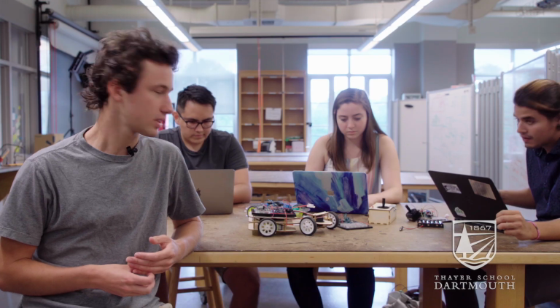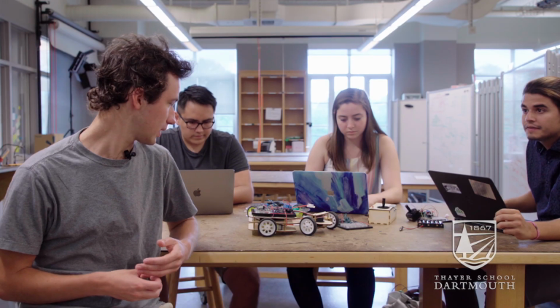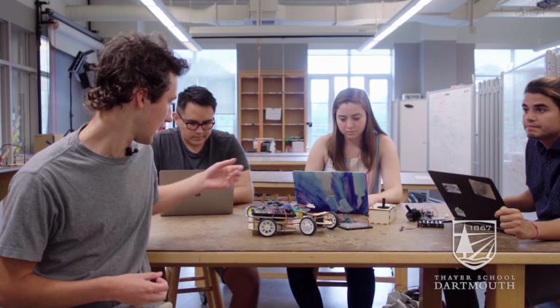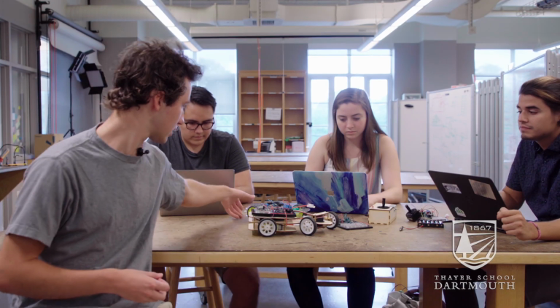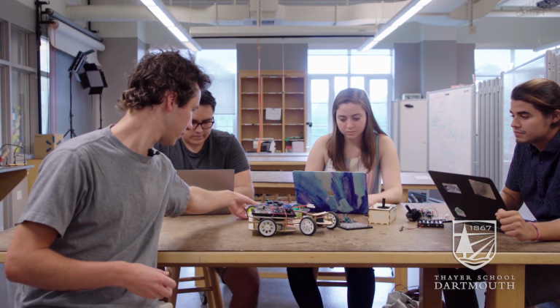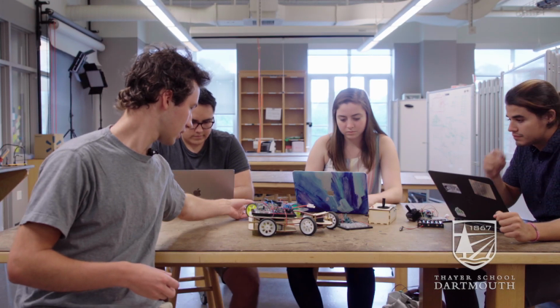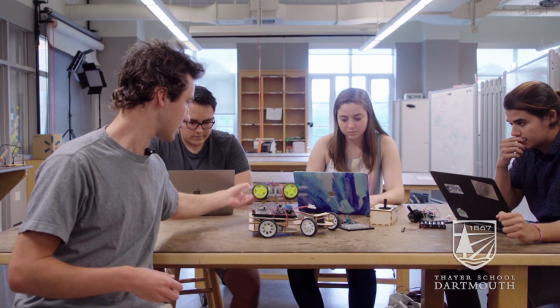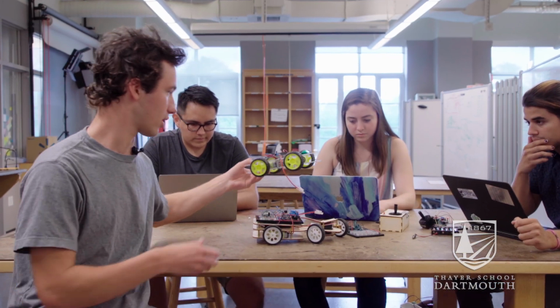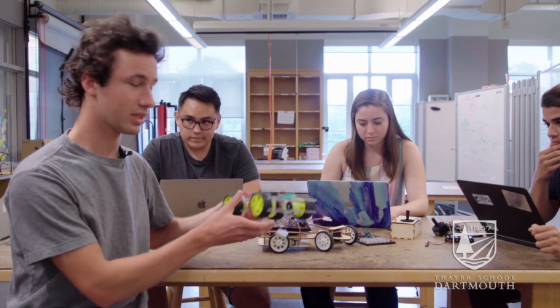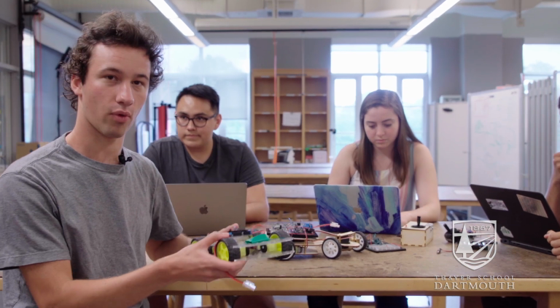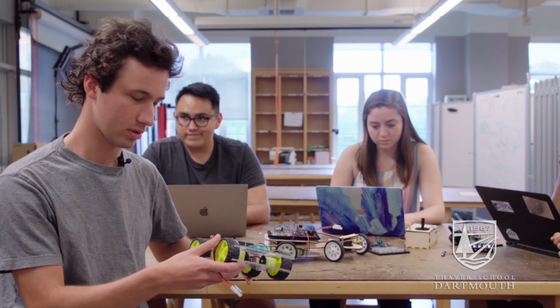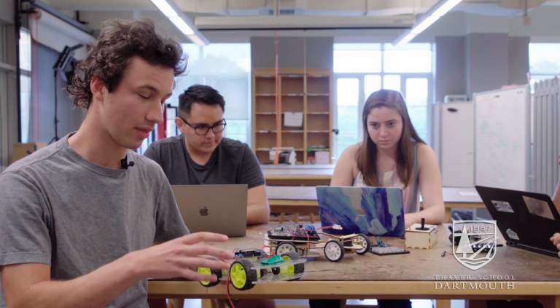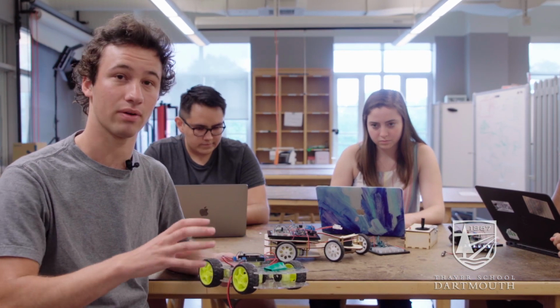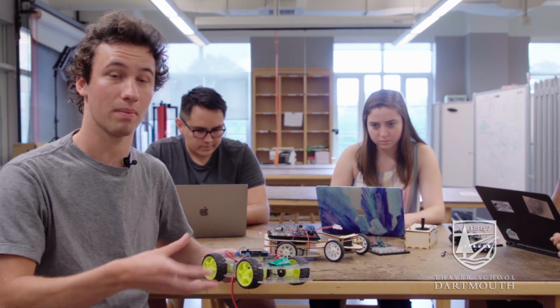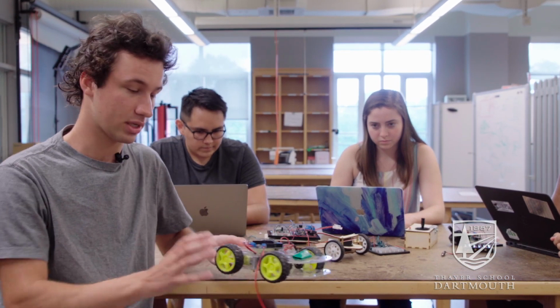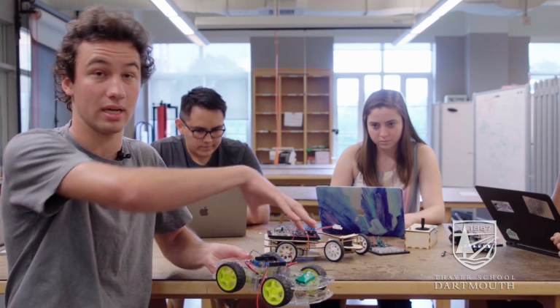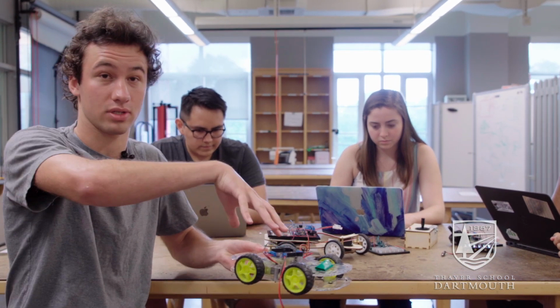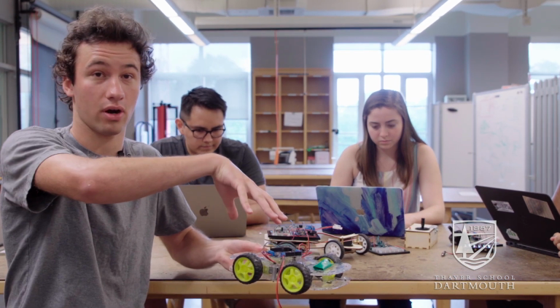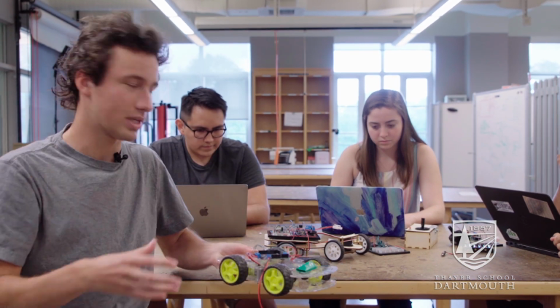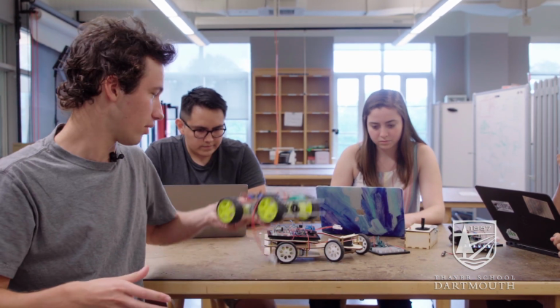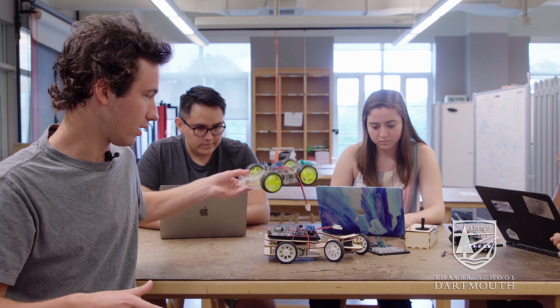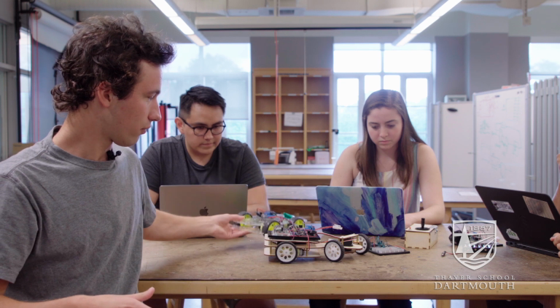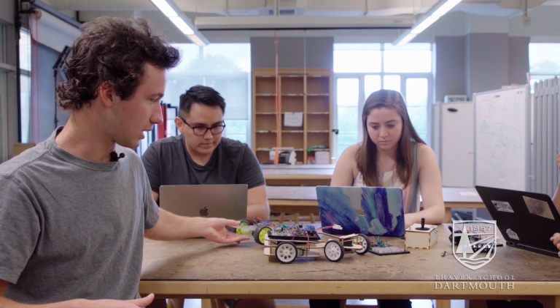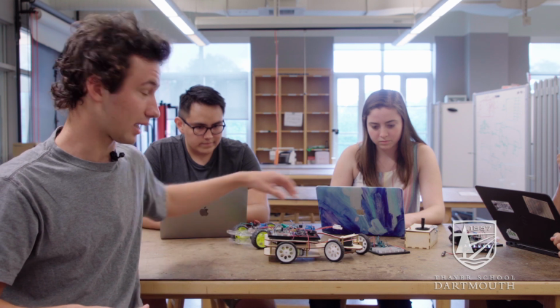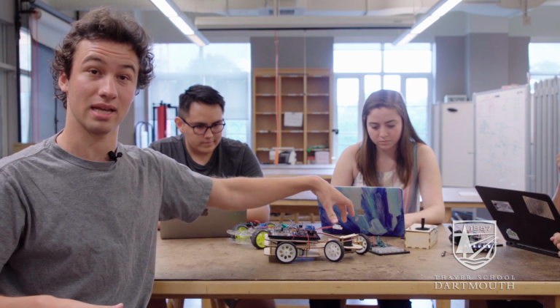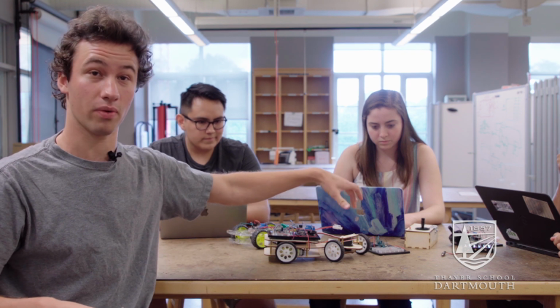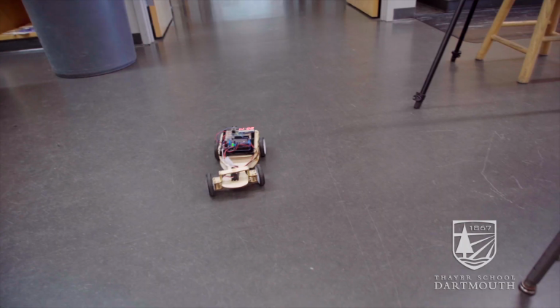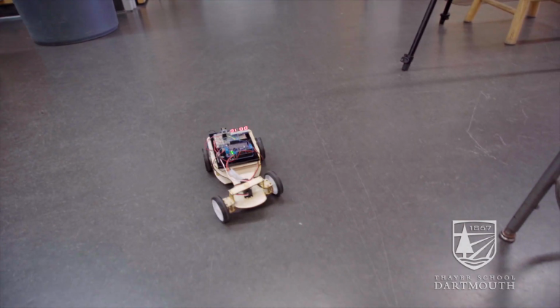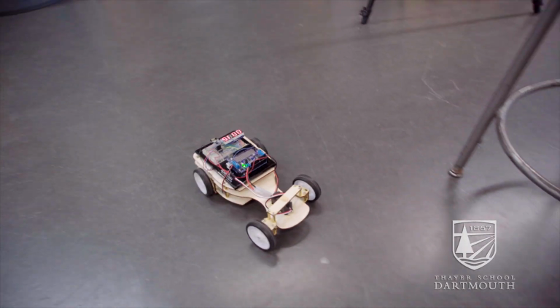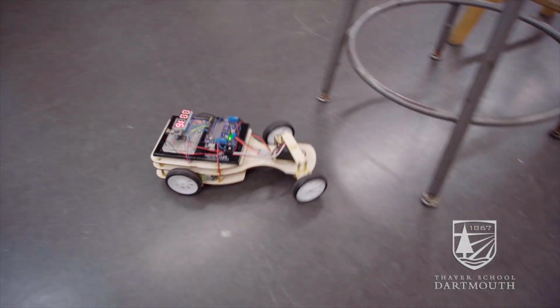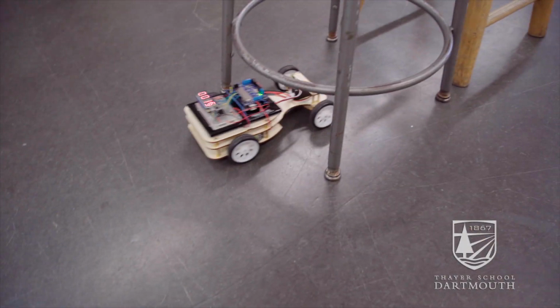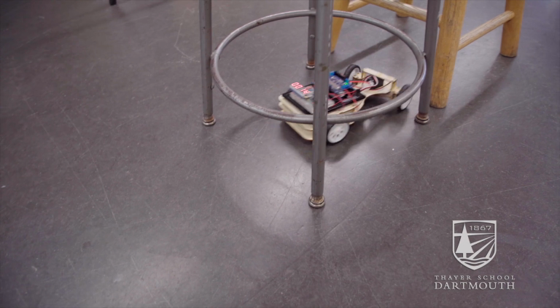First things first, we changed the design of the car. Originally it had four motors and steering was done by changing the speed on either side of the car. We changed to a full steering mechanism with a servo motor on the front, so it steers like a normal car with the front wheels moving.